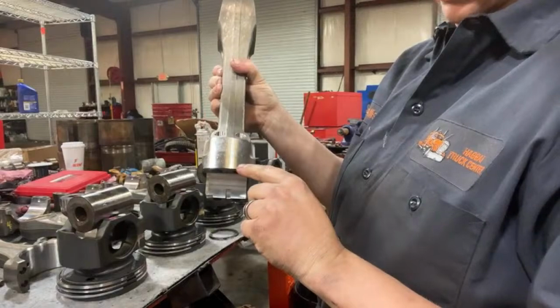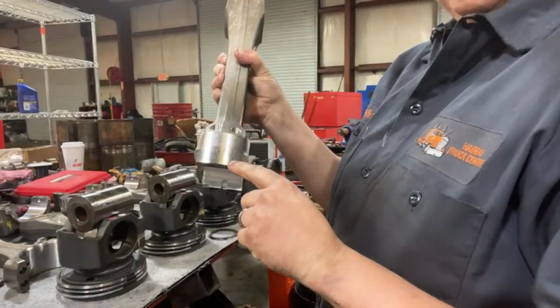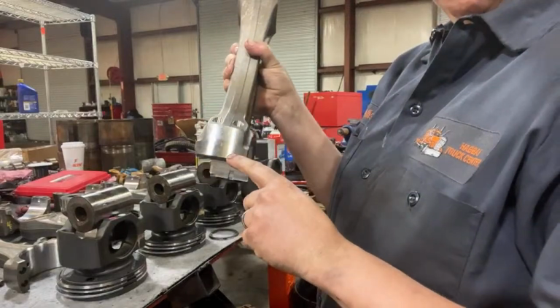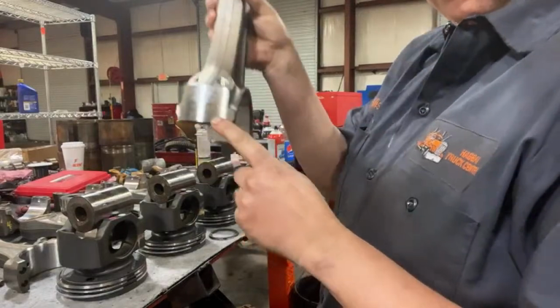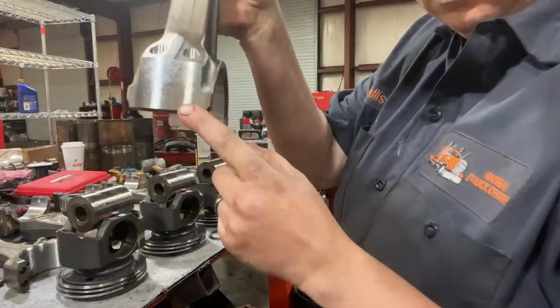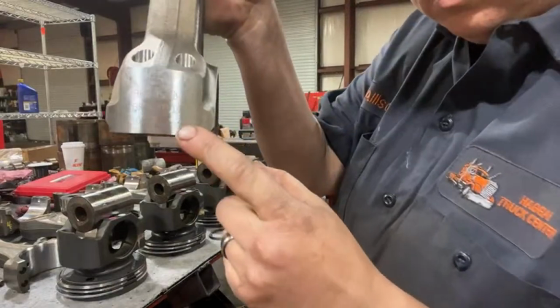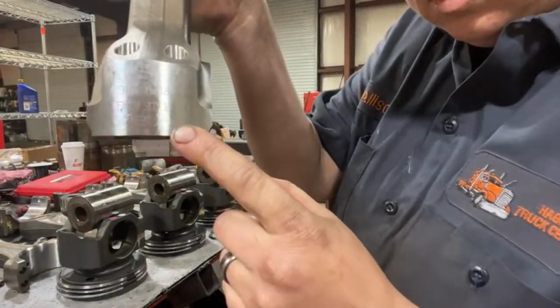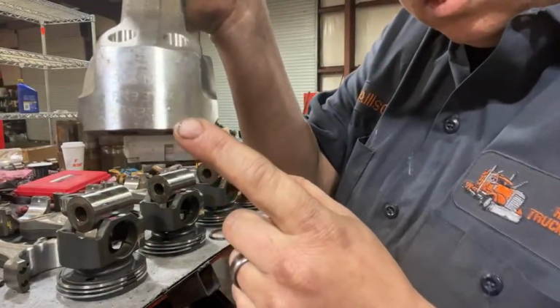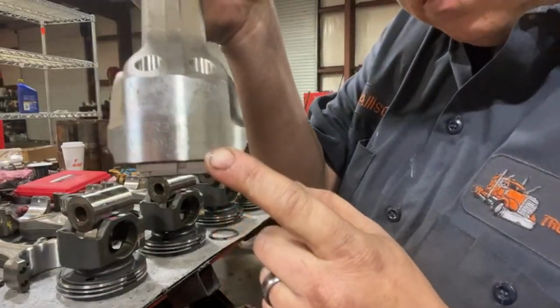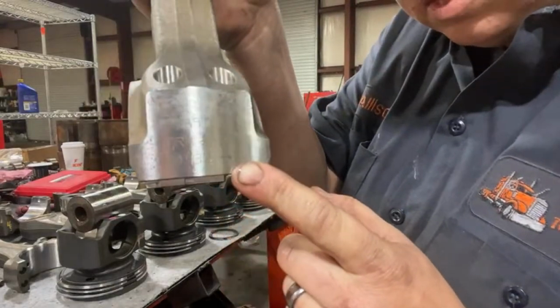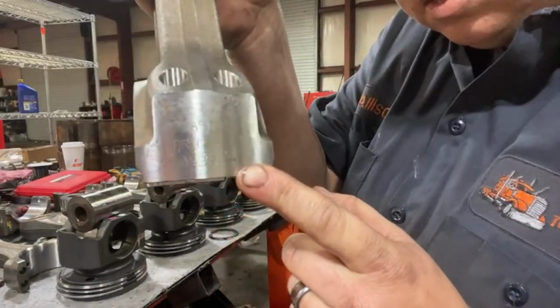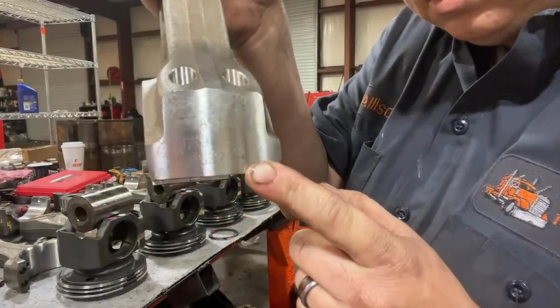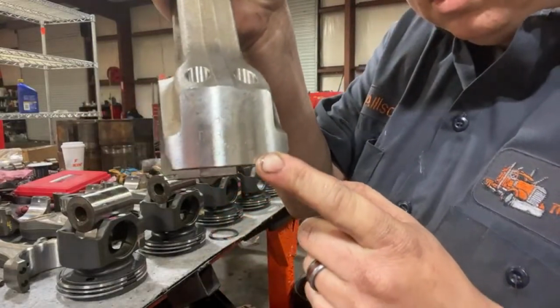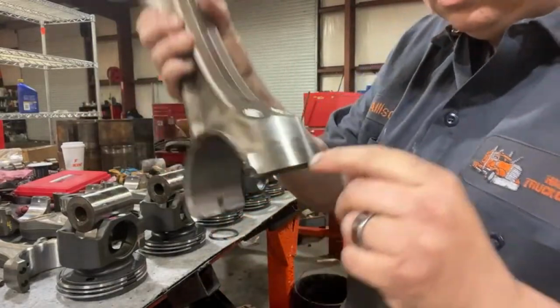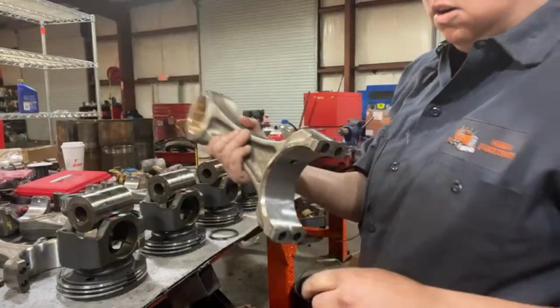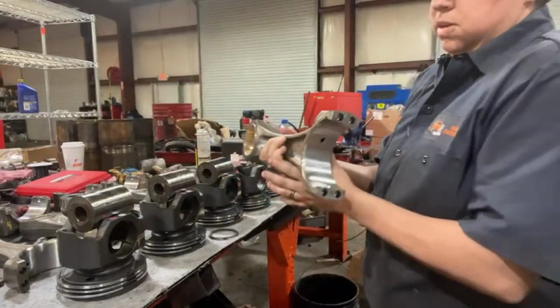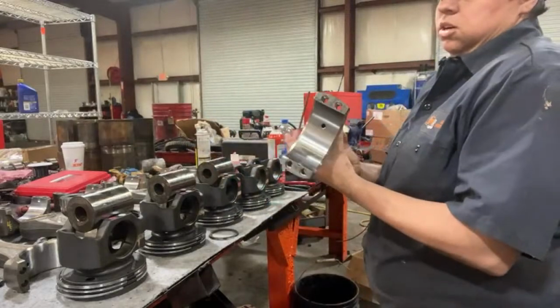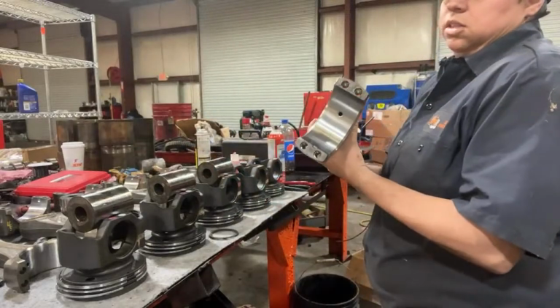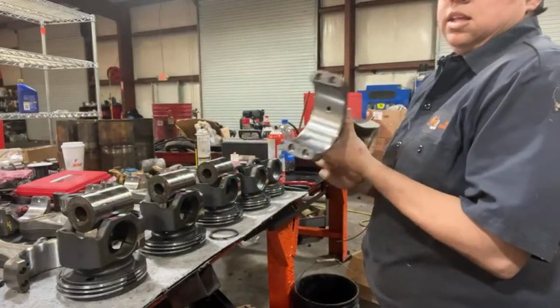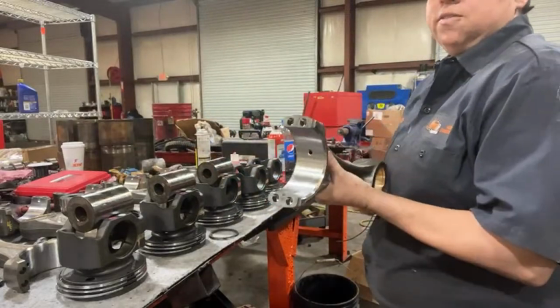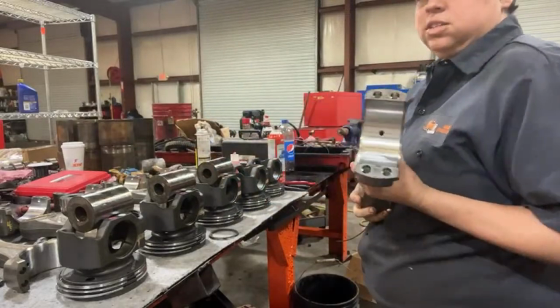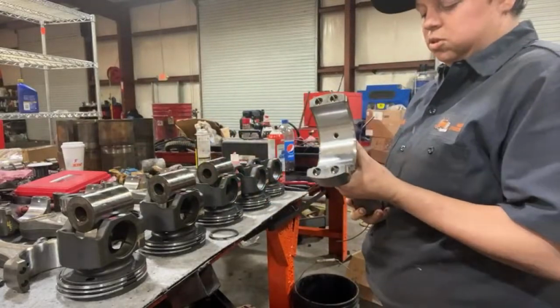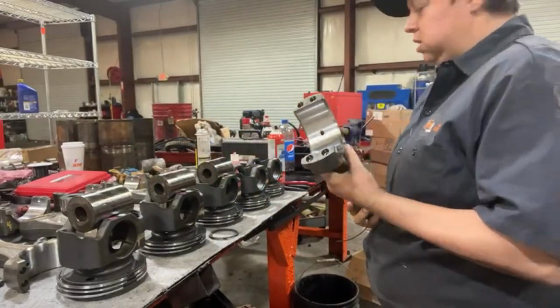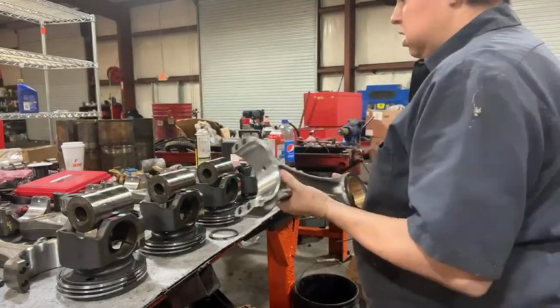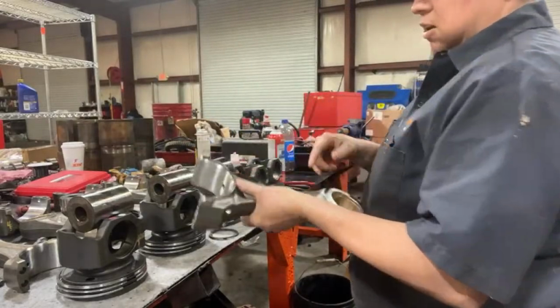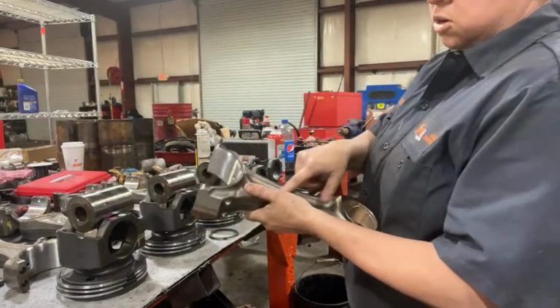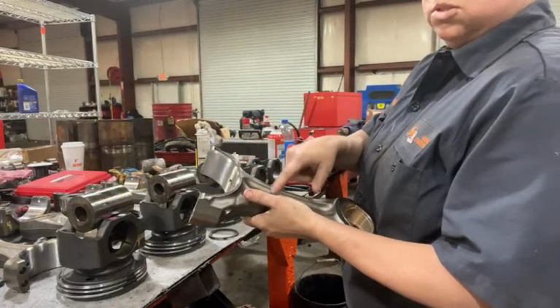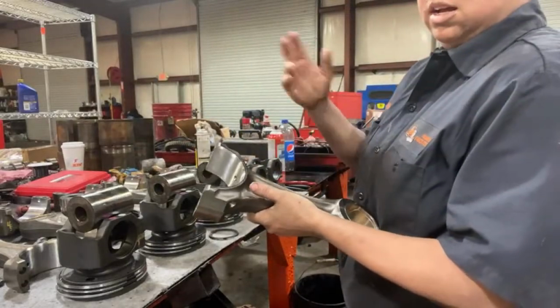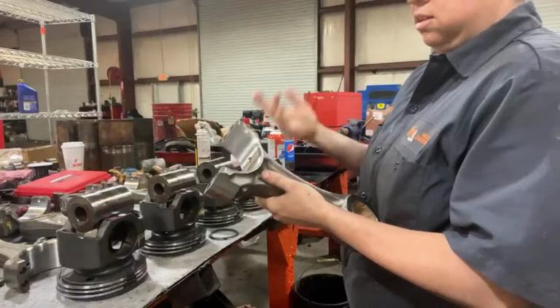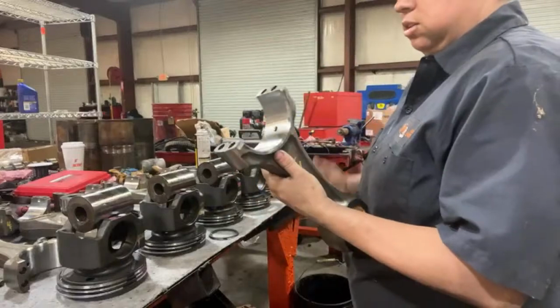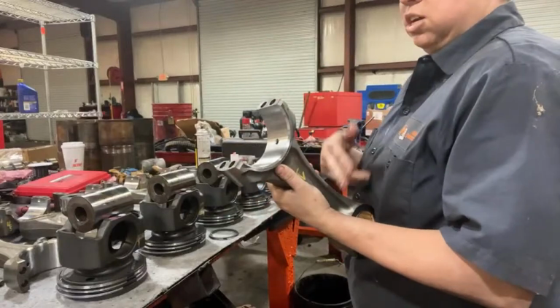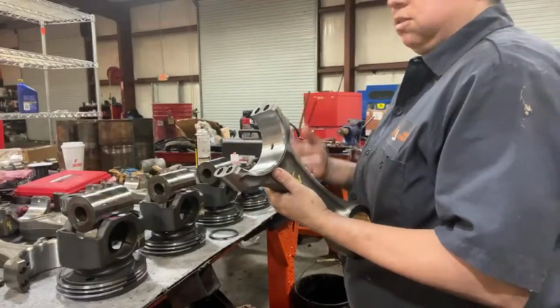On these fractured rods, they're stamped with an arrow pointing forward. I always make sure that the arrow faces towards me, and I always mark them so that I double-check myself.